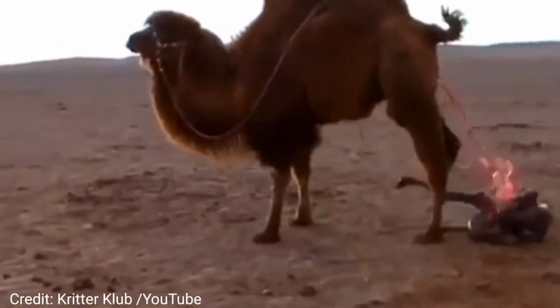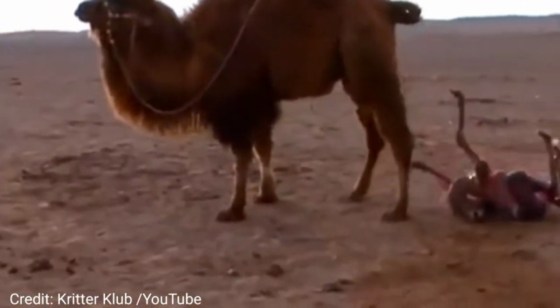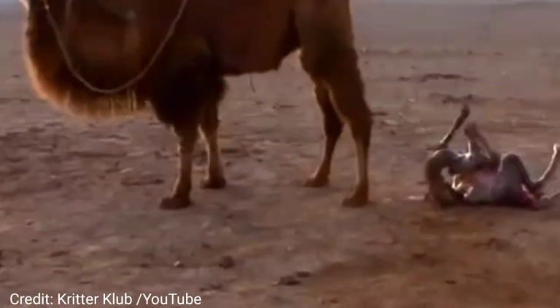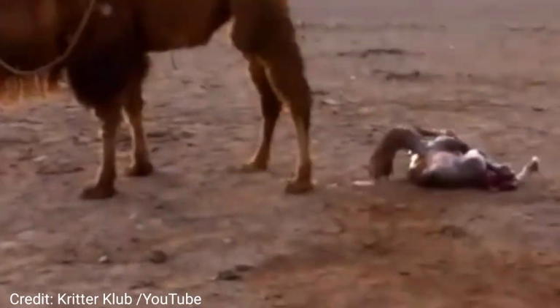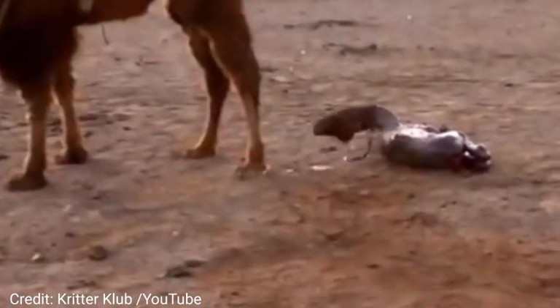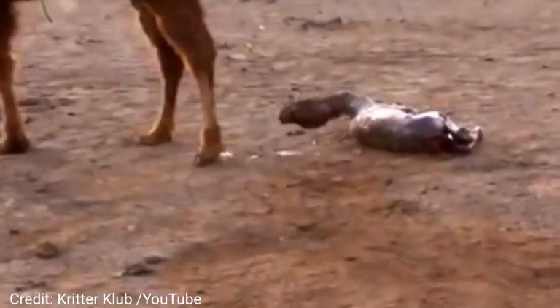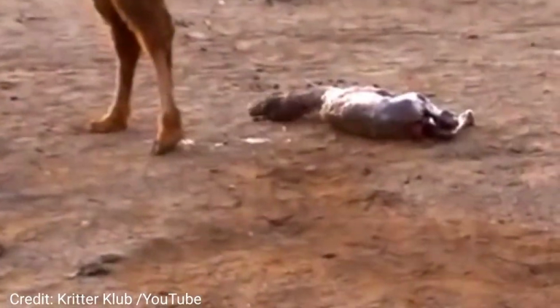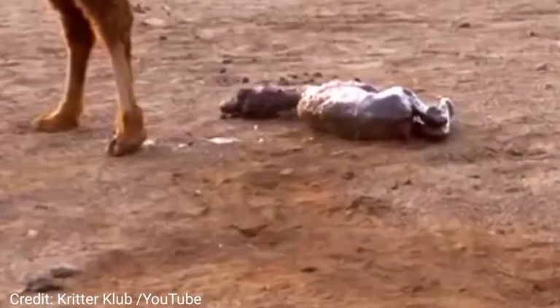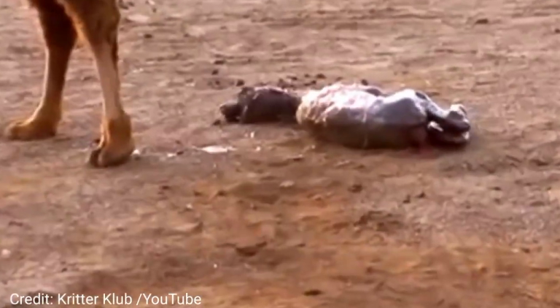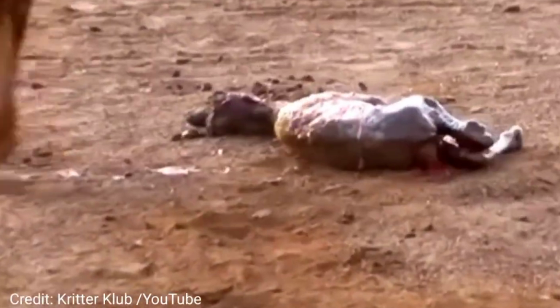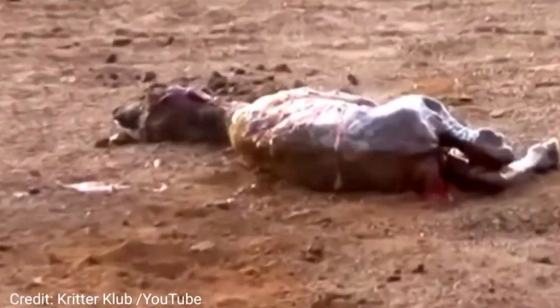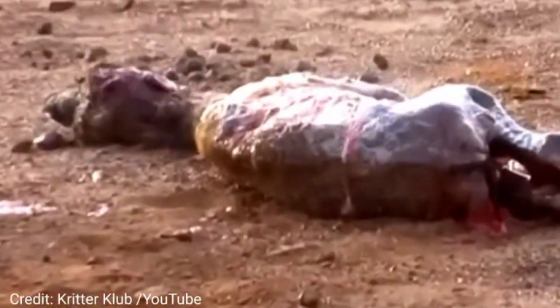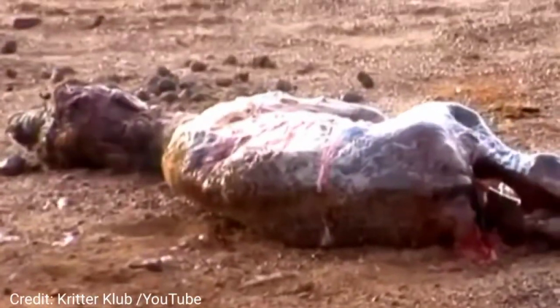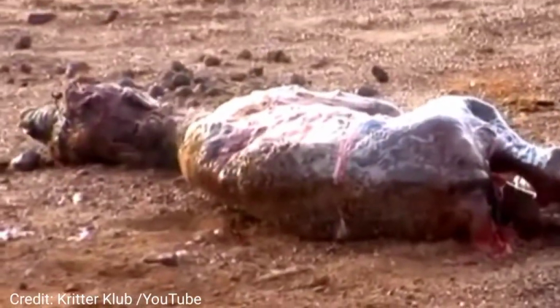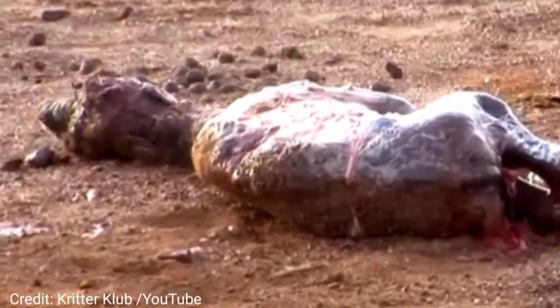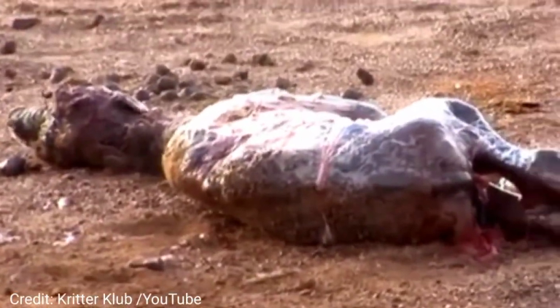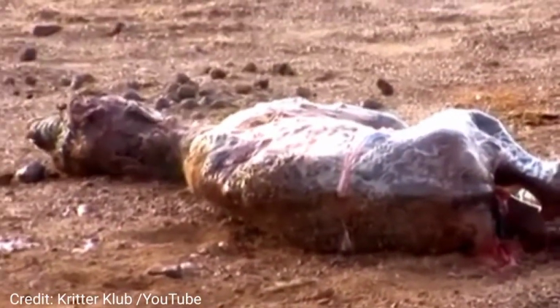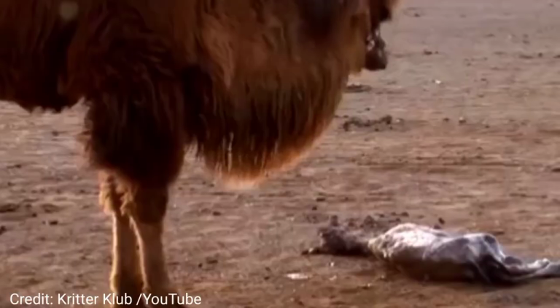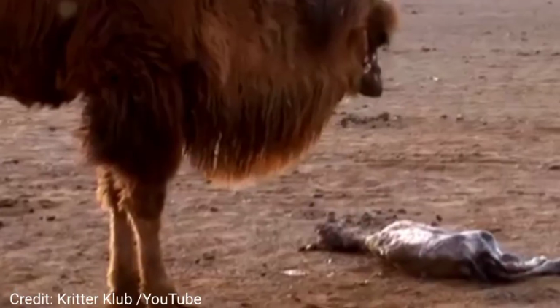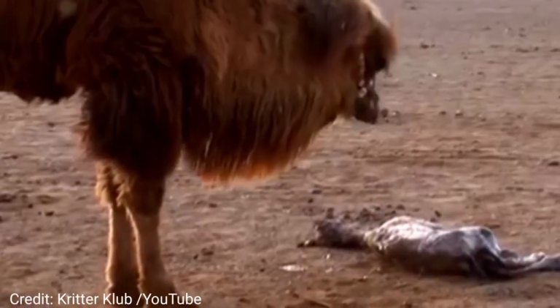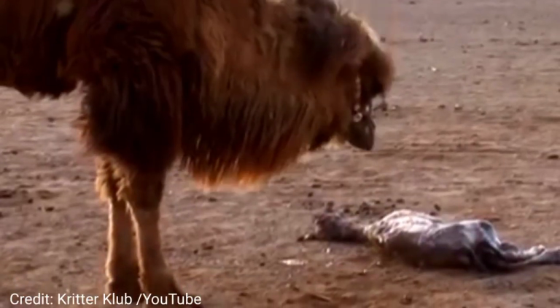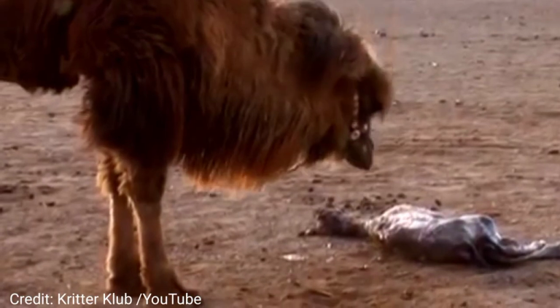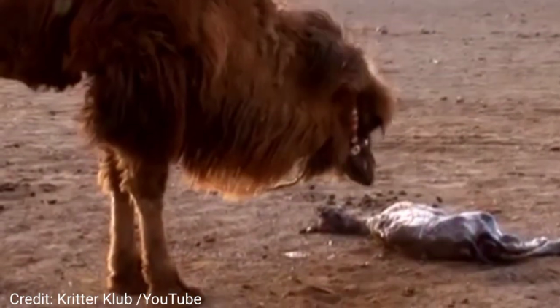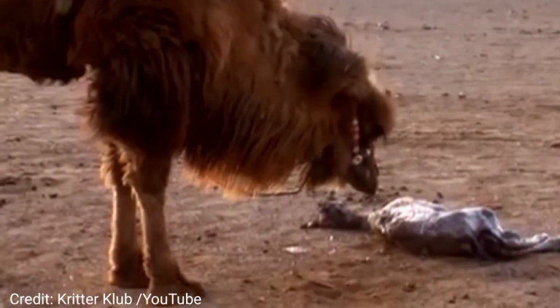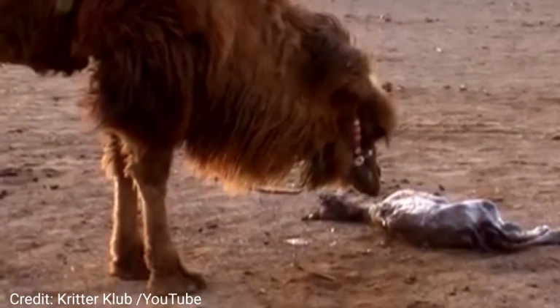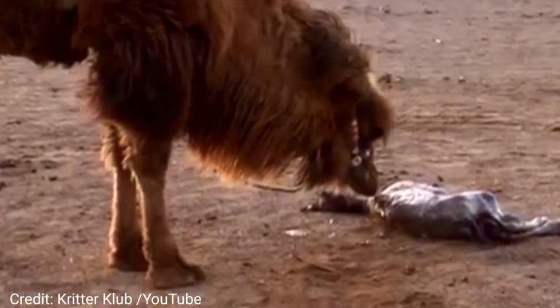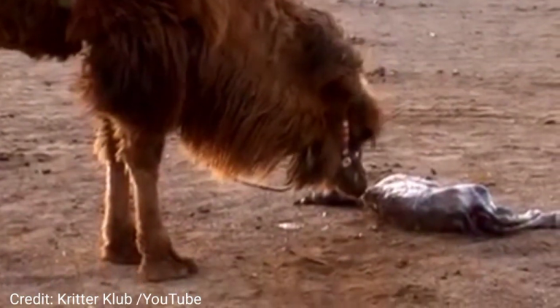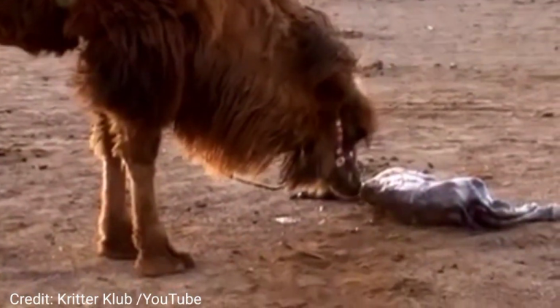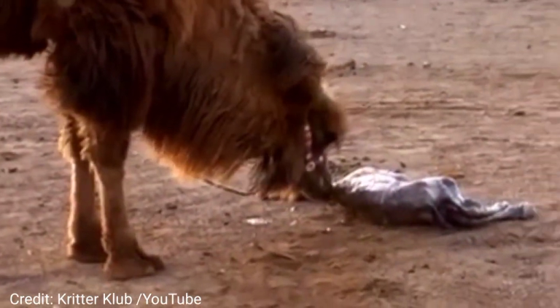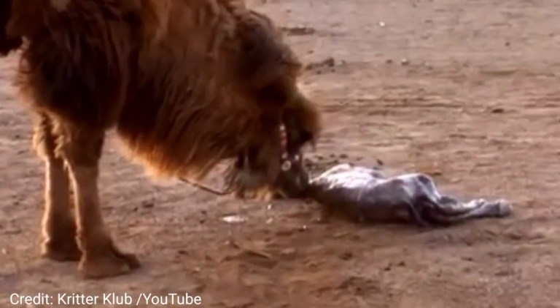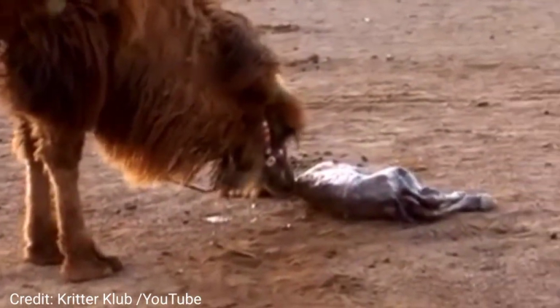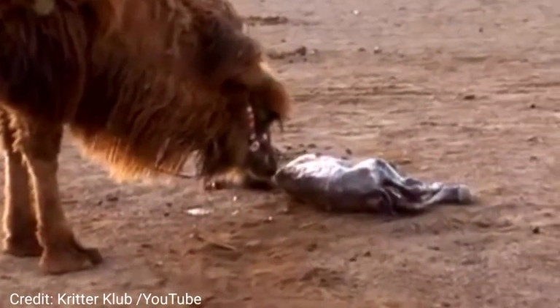Camels are pregnant for 12 to 14 months. A mother can even stop mid-labor and hold on to her baby for weeks if she feels it isn't the right time.